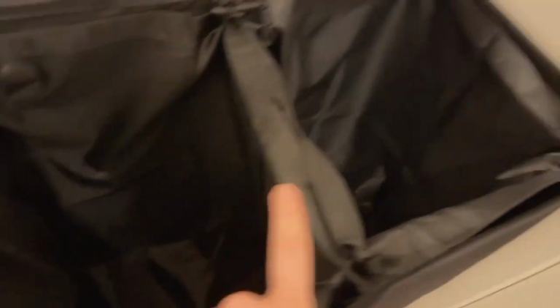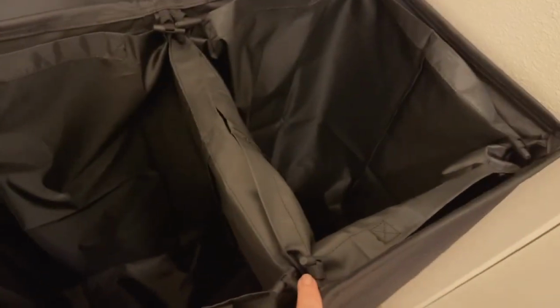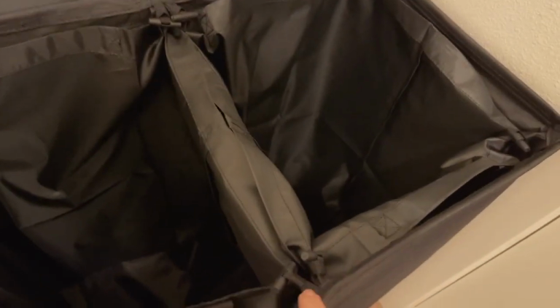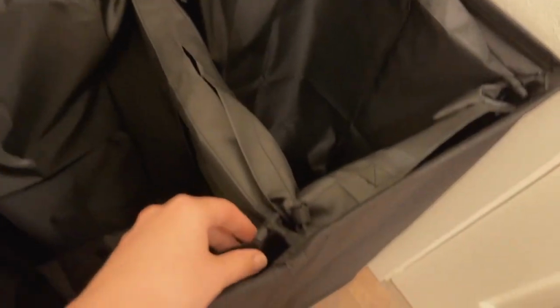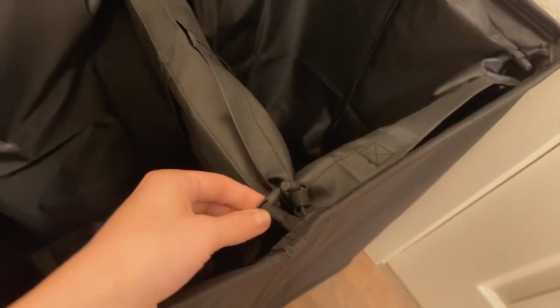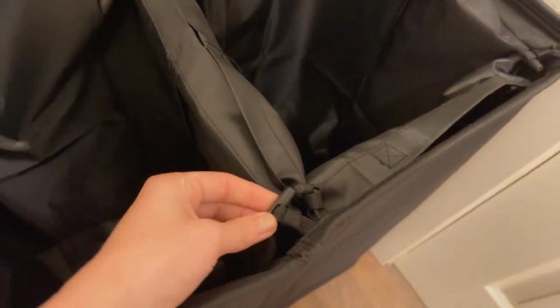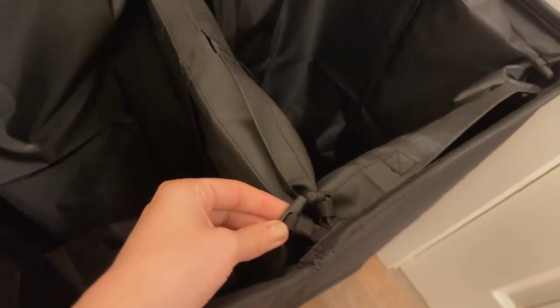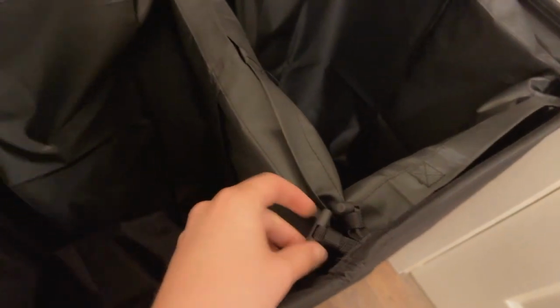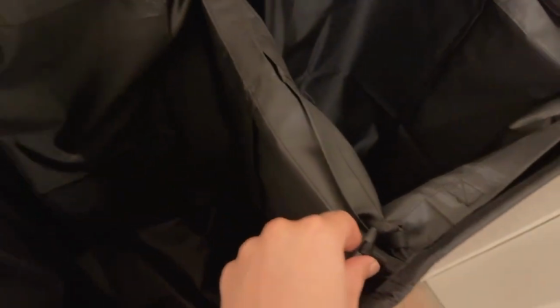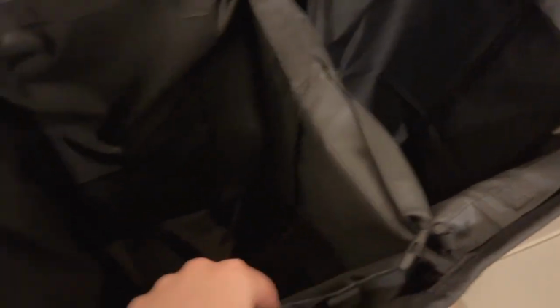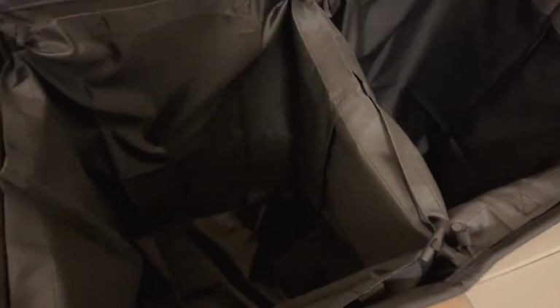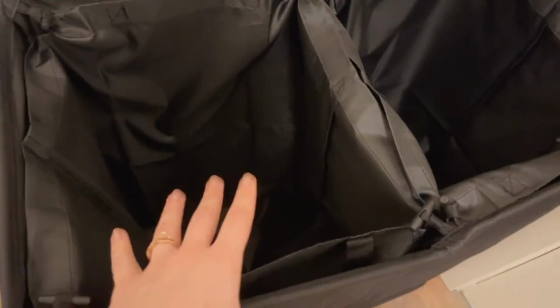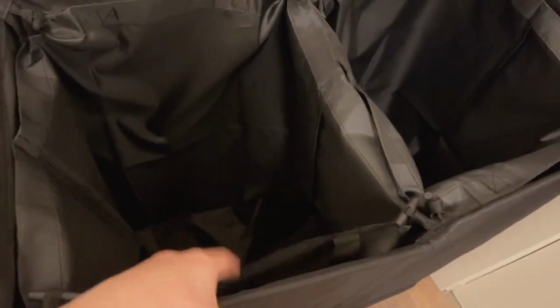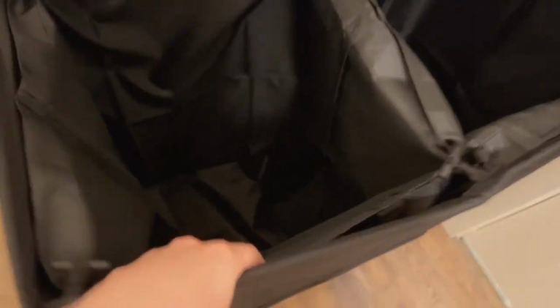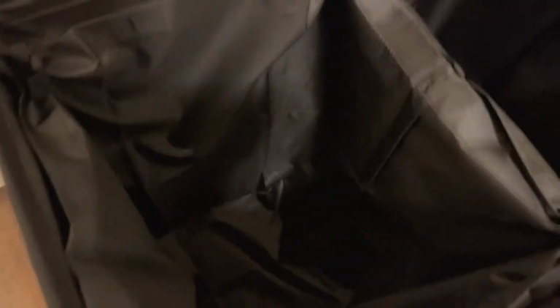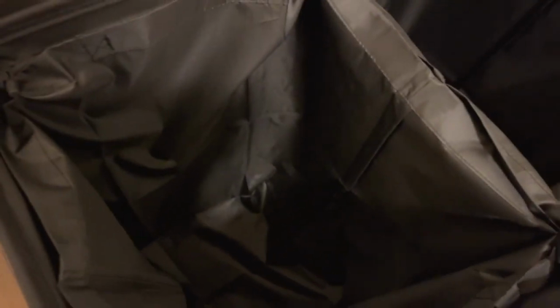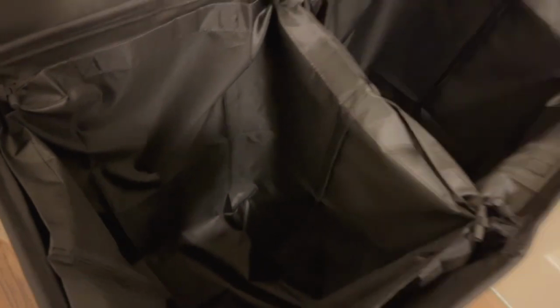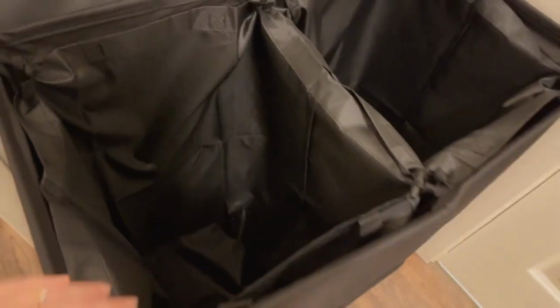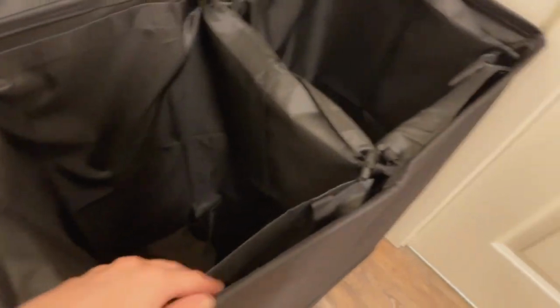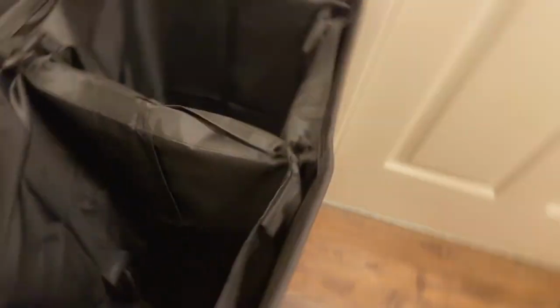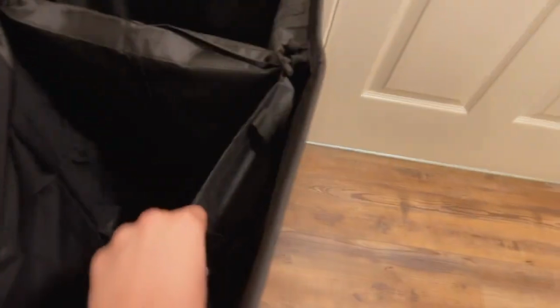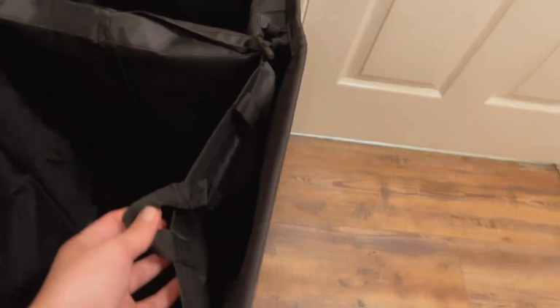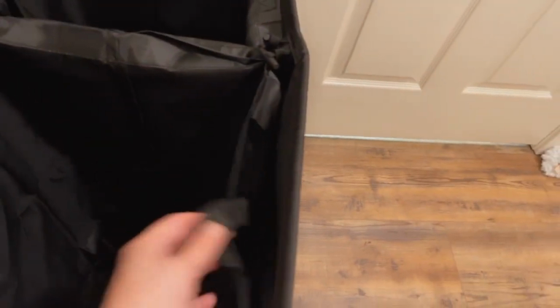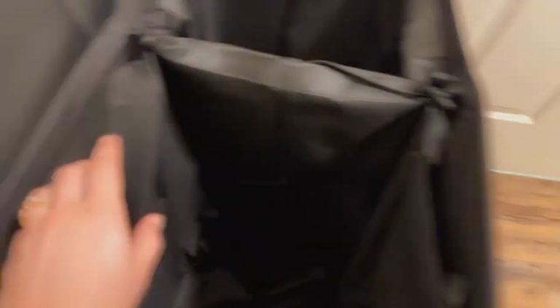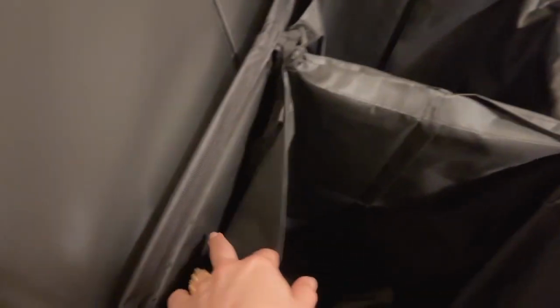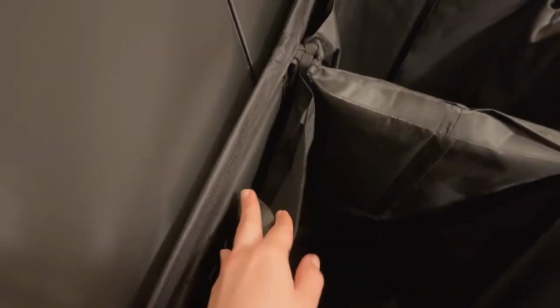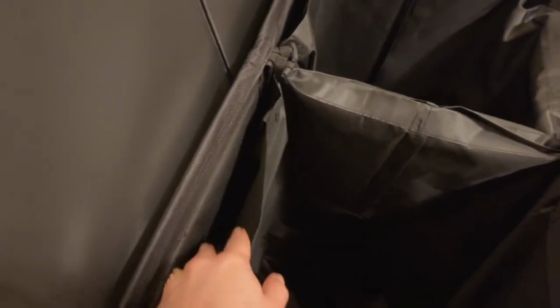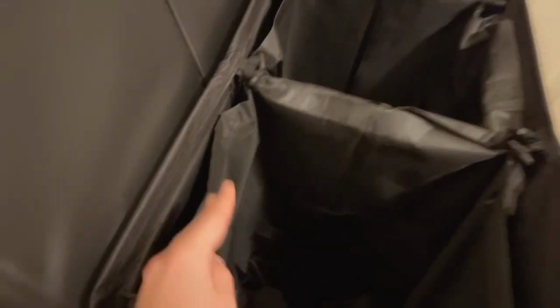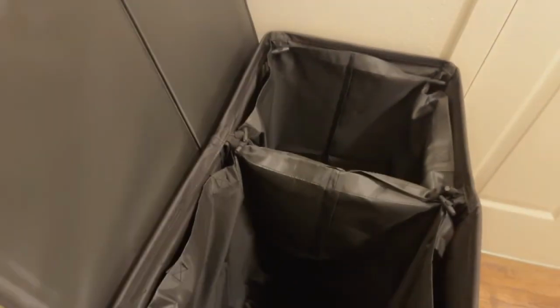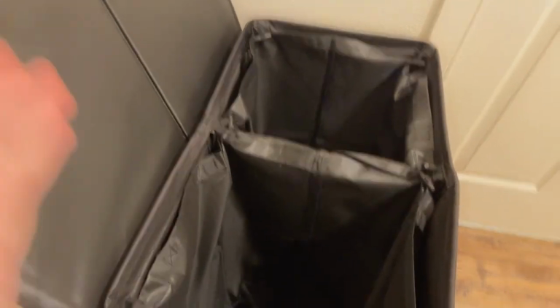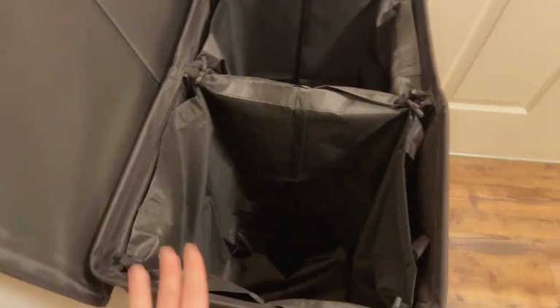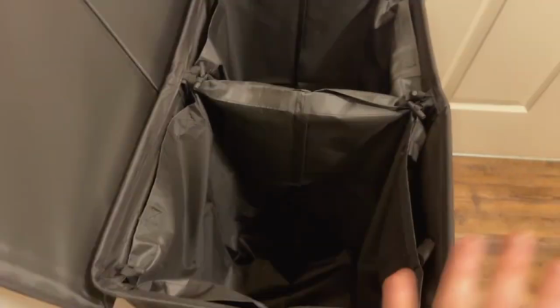Each of these bags is individually inside and connected to four little hooks, so you can fill them to the max — they're very deep and very large. Then you just unhook them and use the handles on the side to pull them out if you need to take them somewhere.